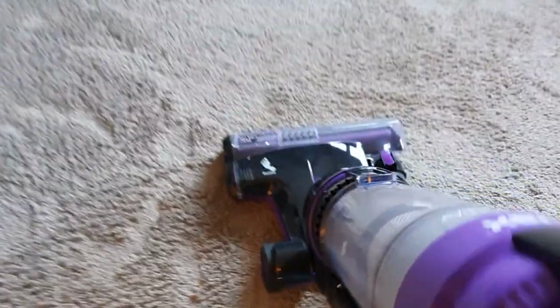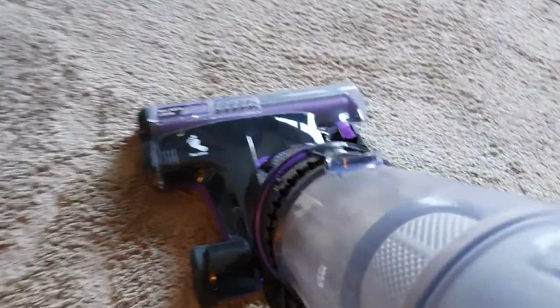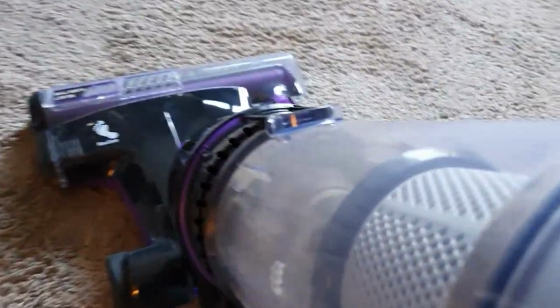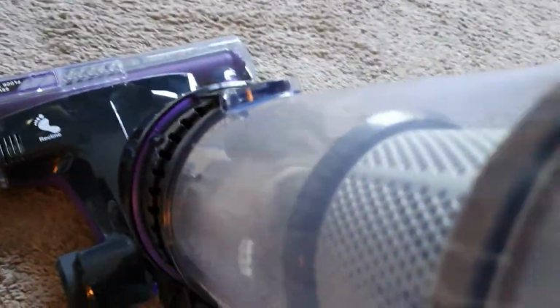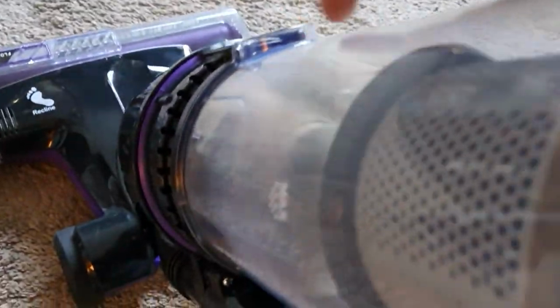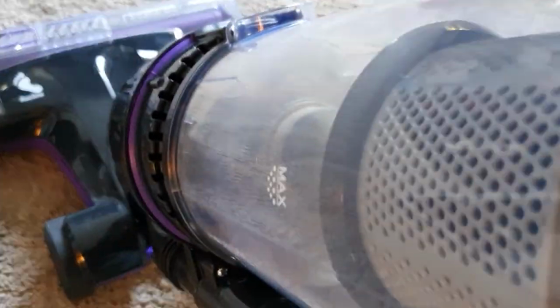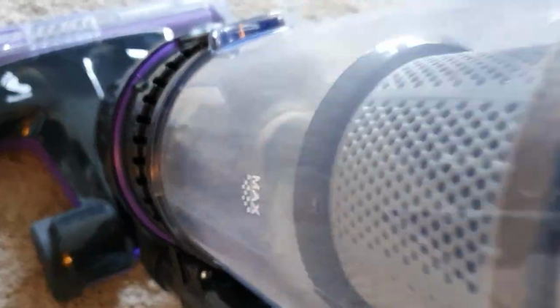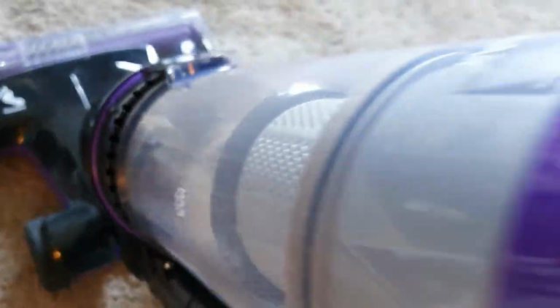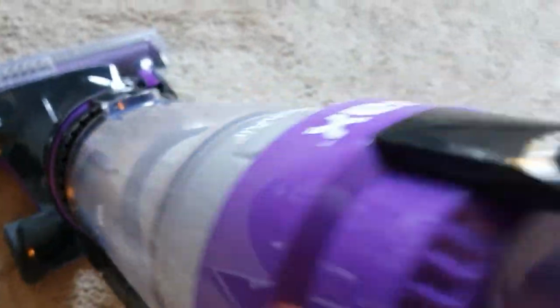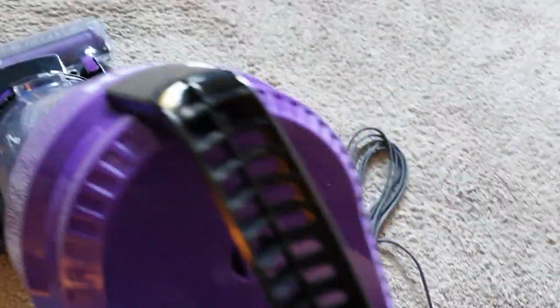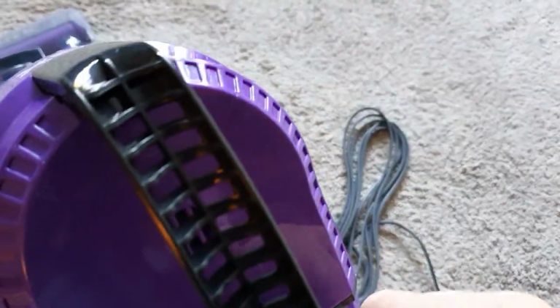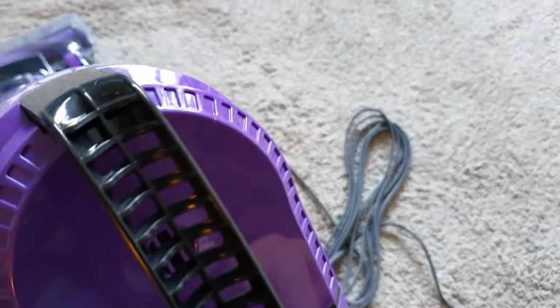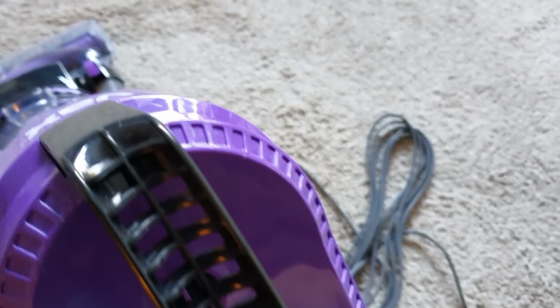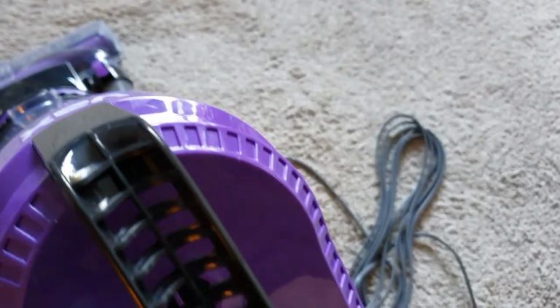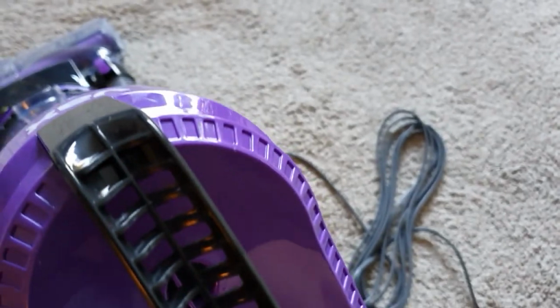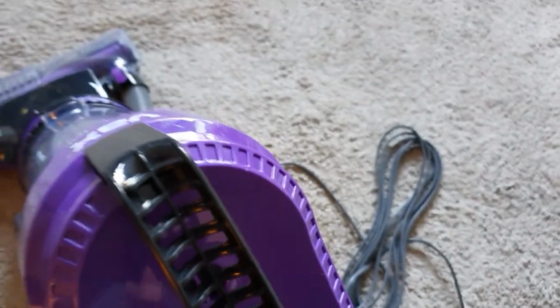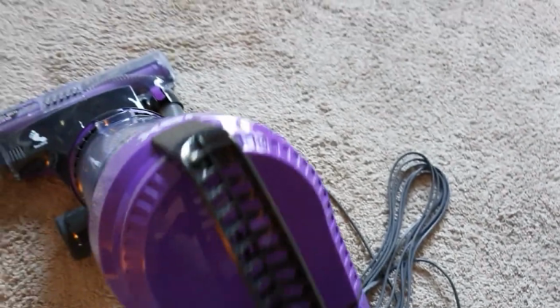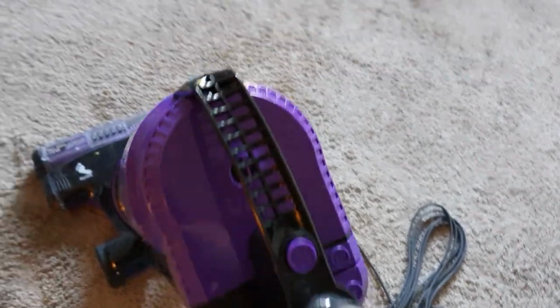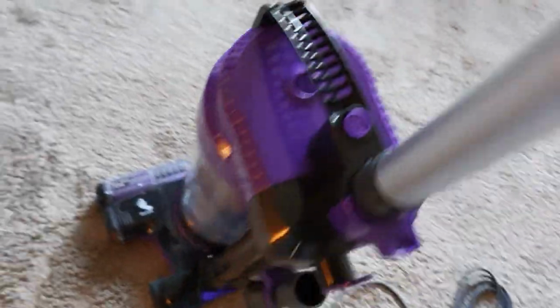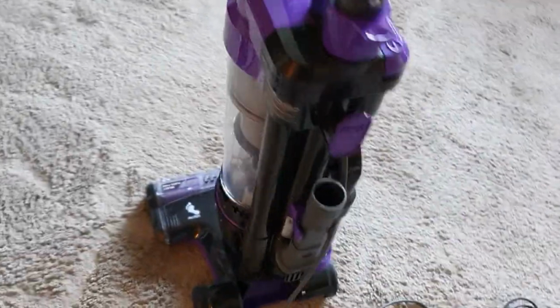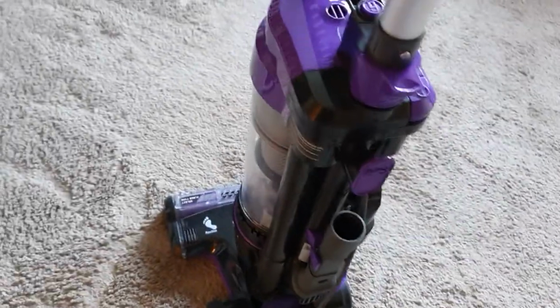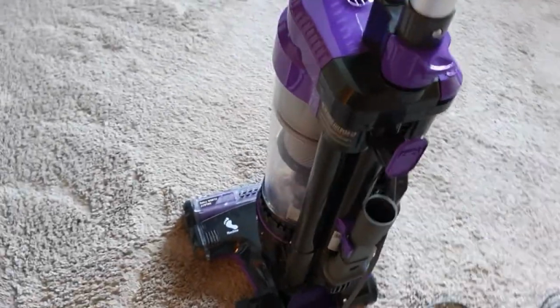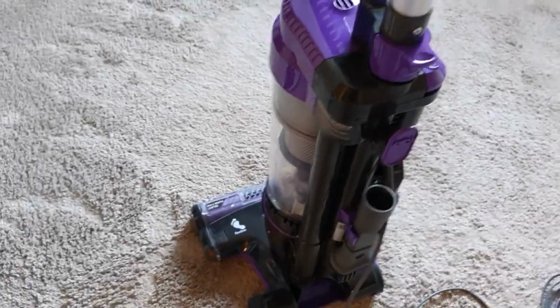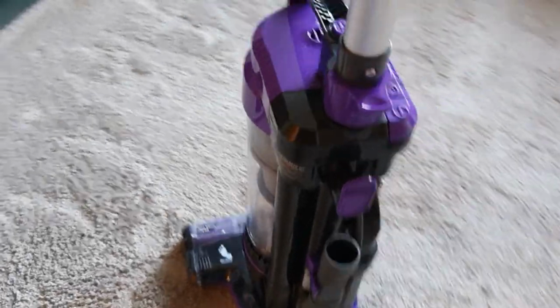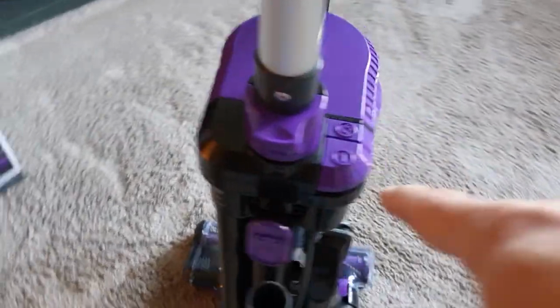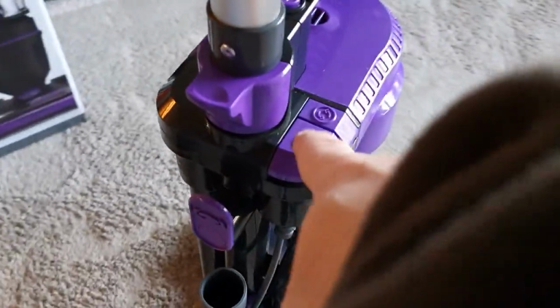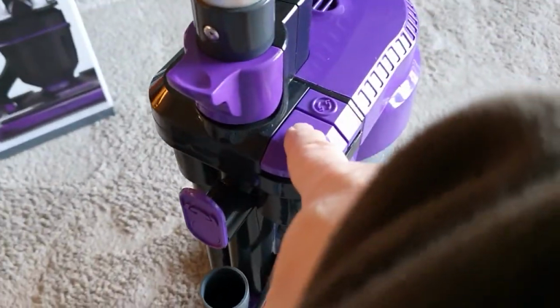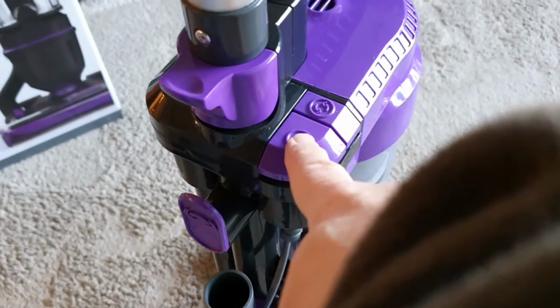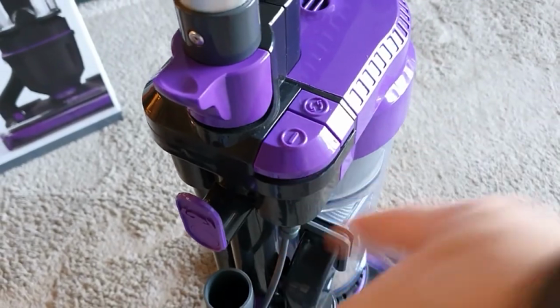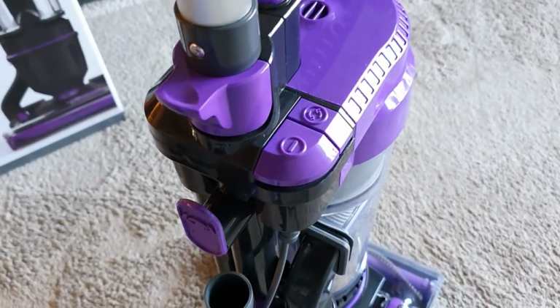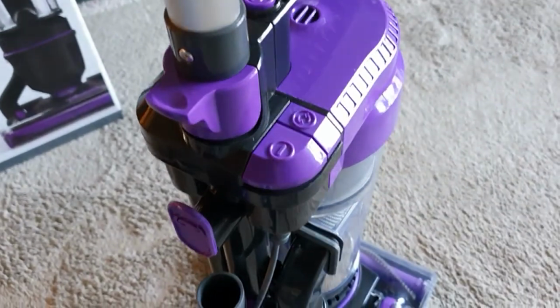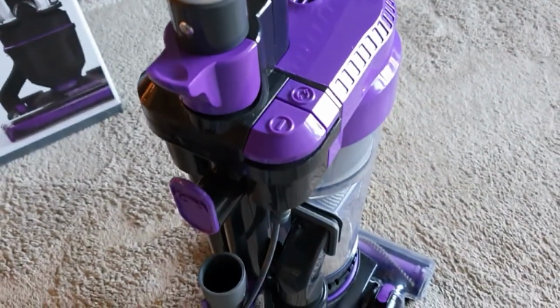You can already see - look - pretty good, eh? These two settings must be for suction if you're going to use it with the tools, and that one to use for the brush at the front.